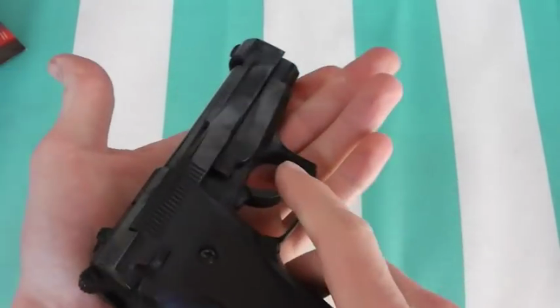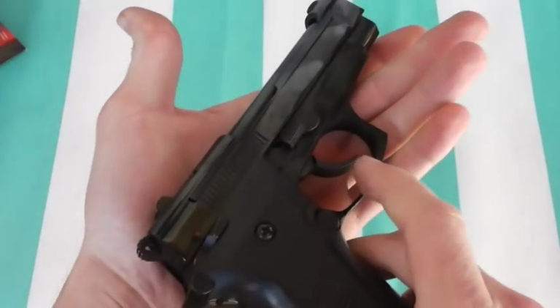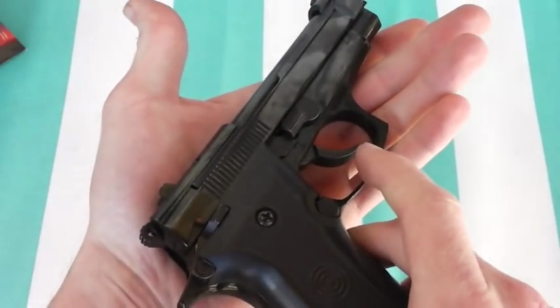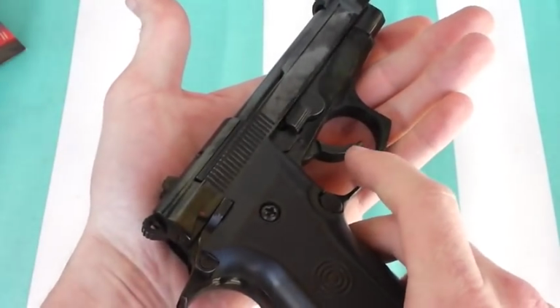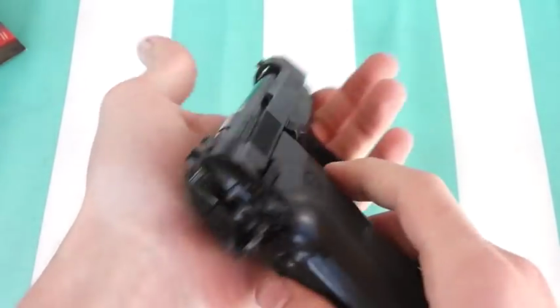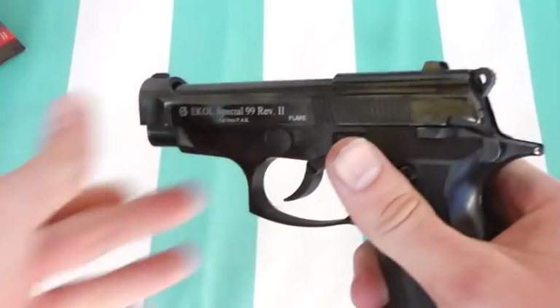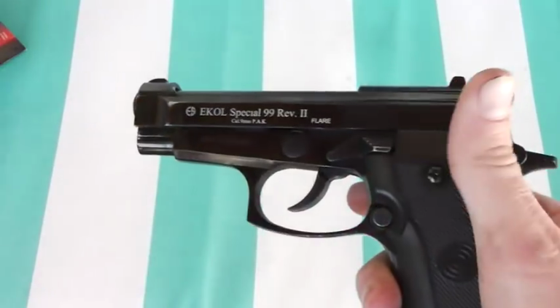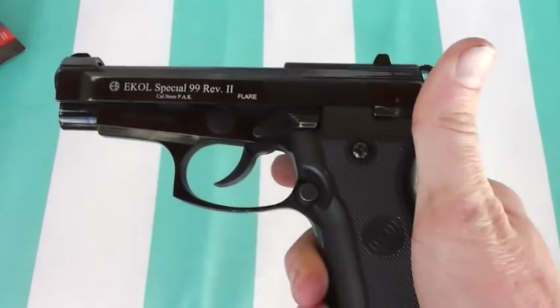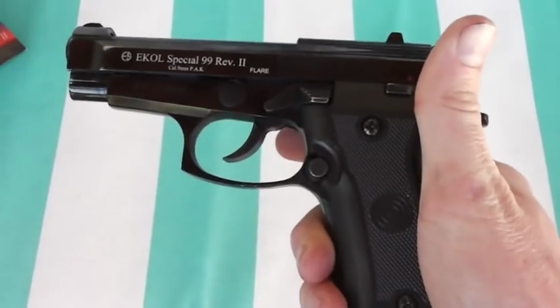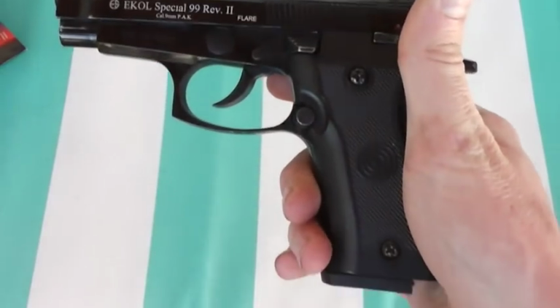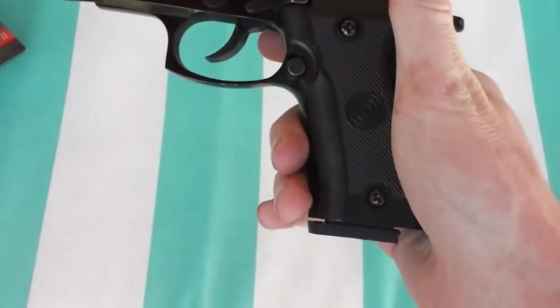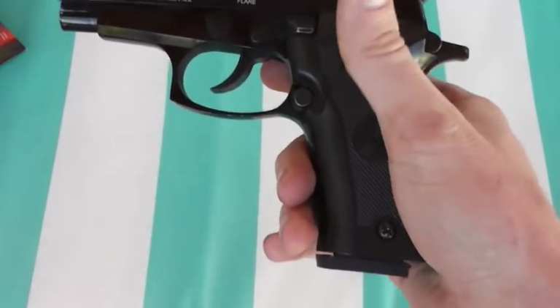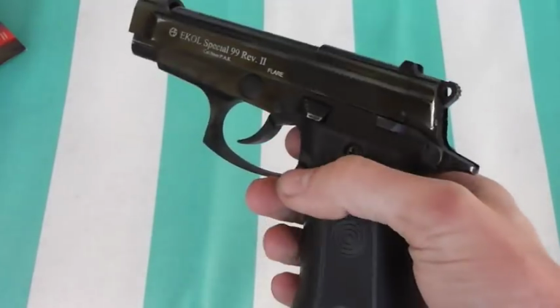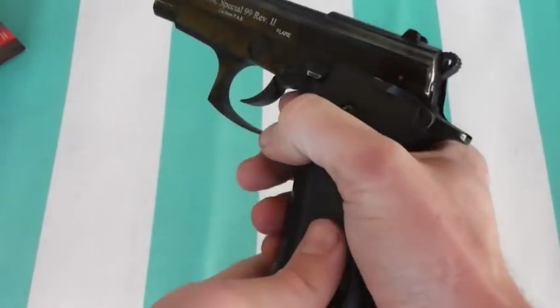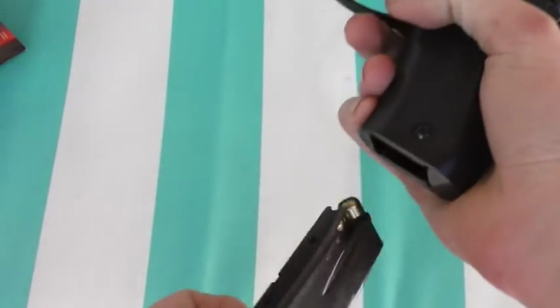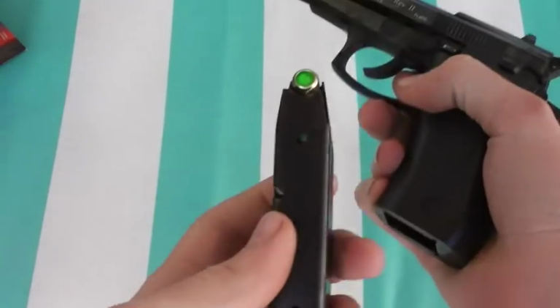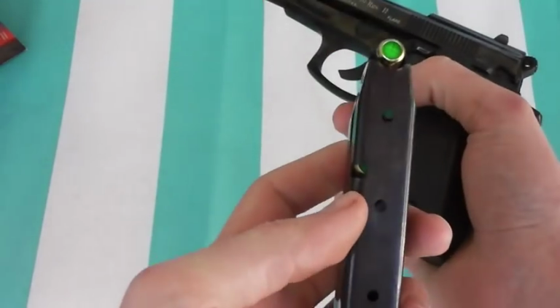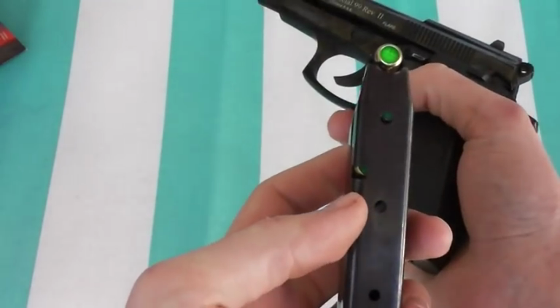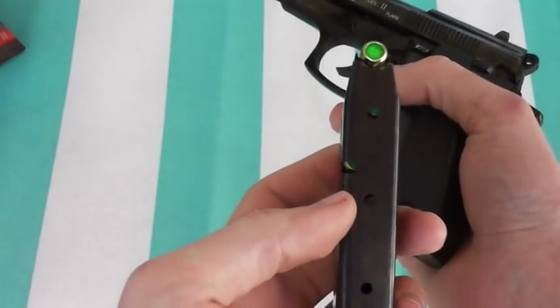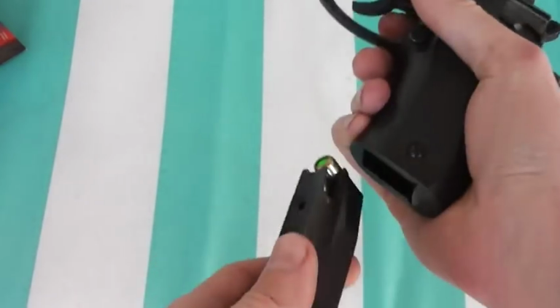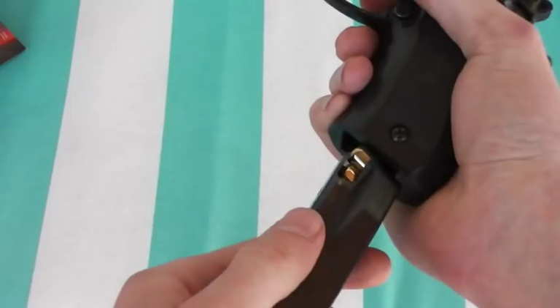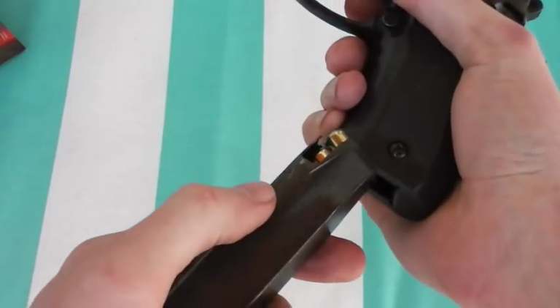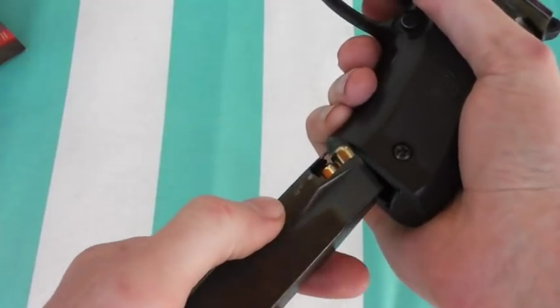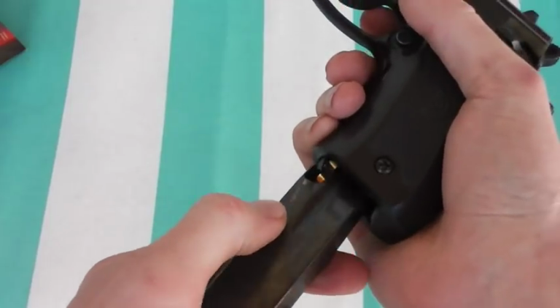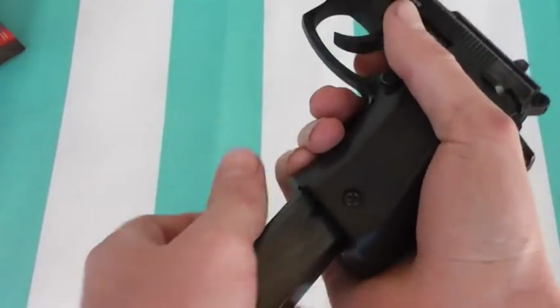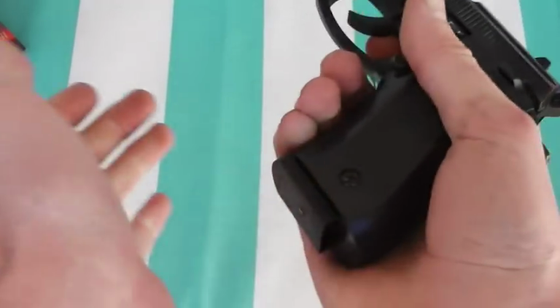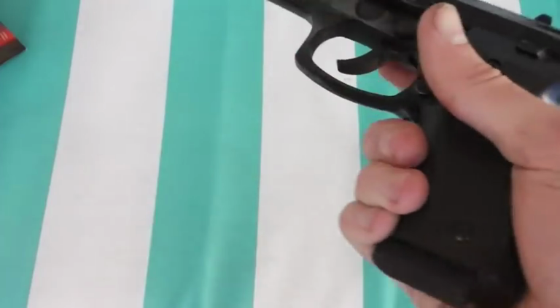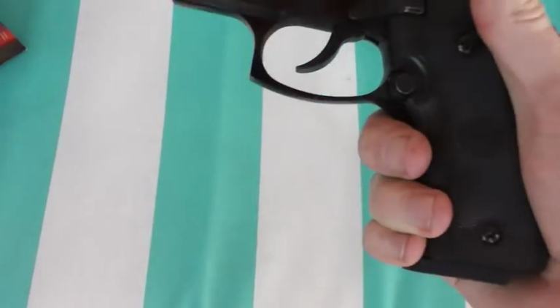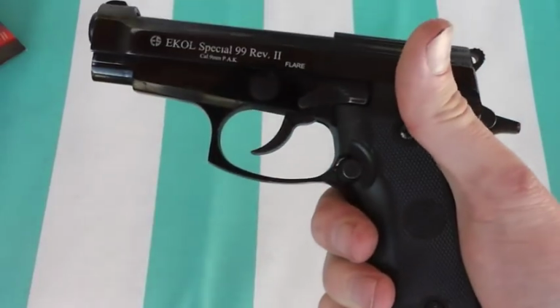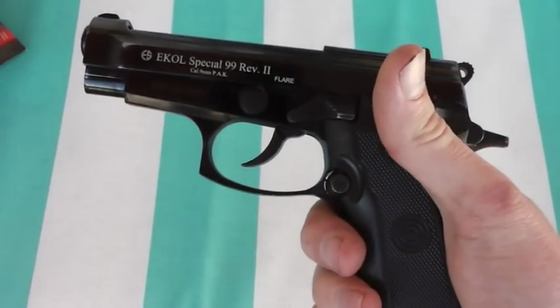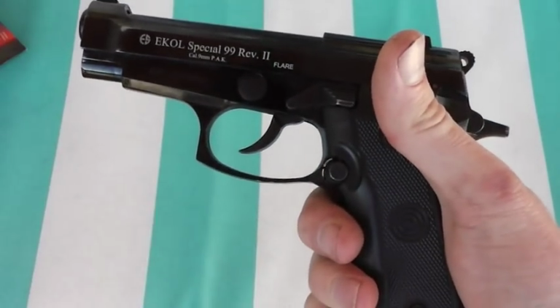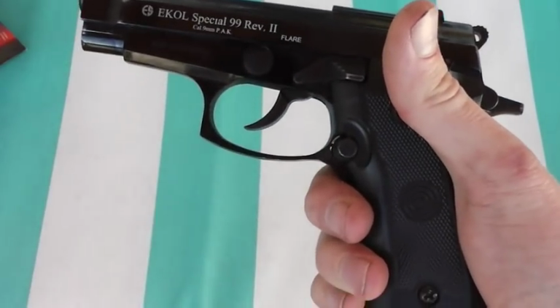We have full metal construction with a gloss black finish, a double stacked magazine, and a fourteen or fifteen round capacity. It takes nine millimeter blank ammunition.